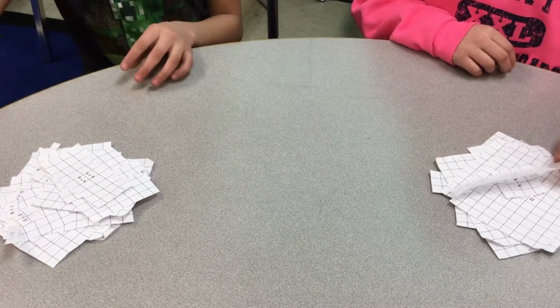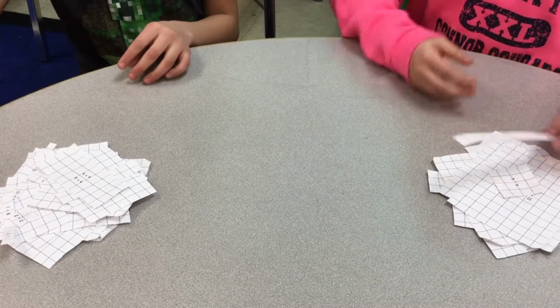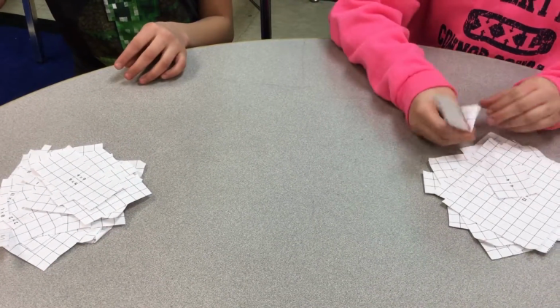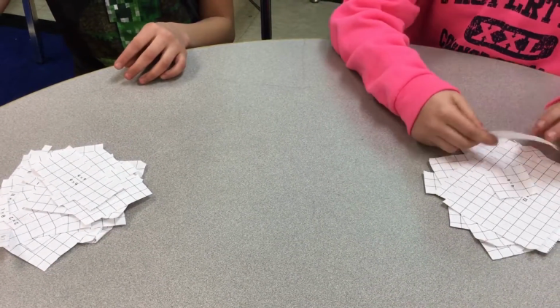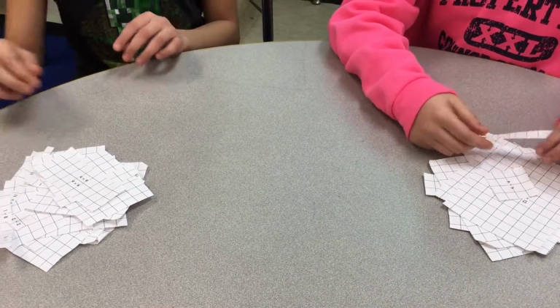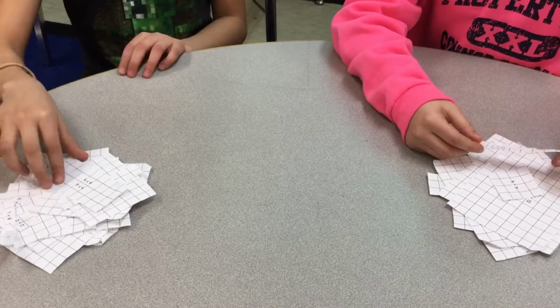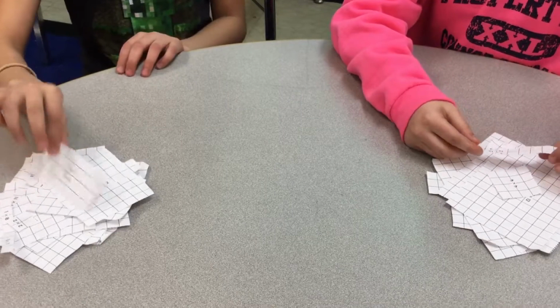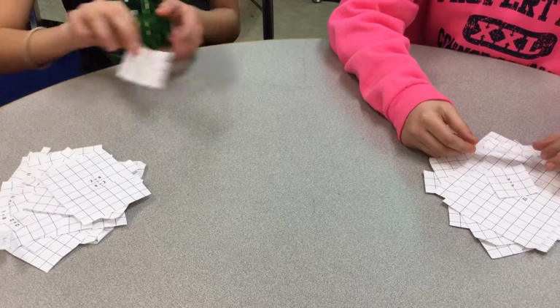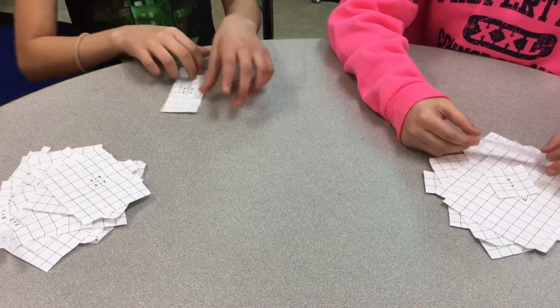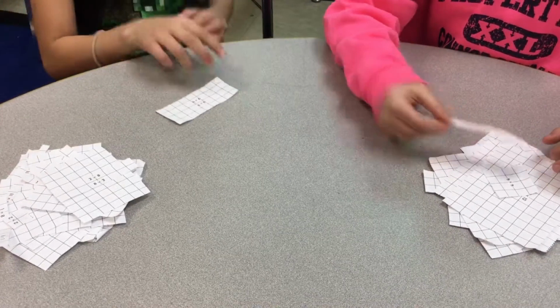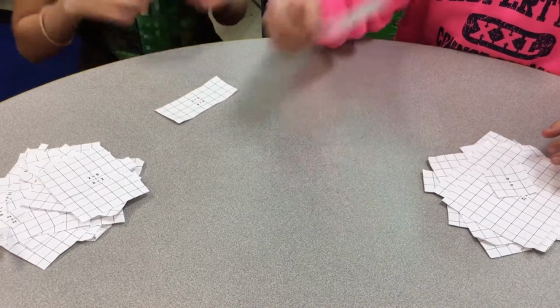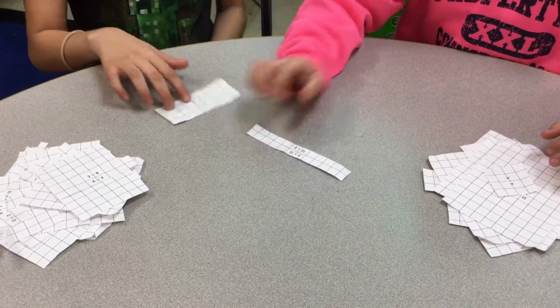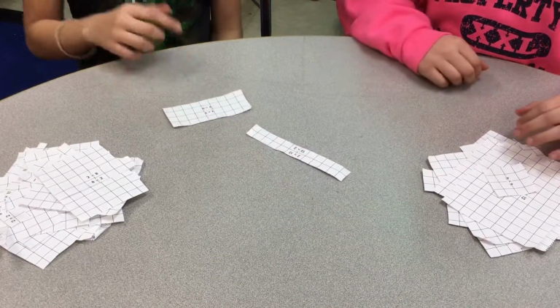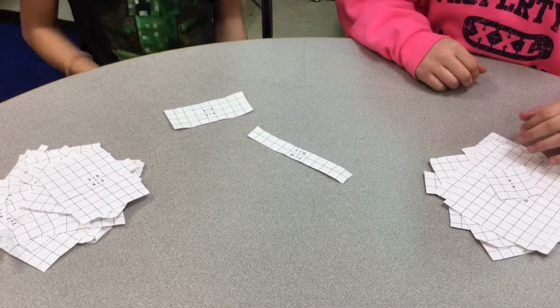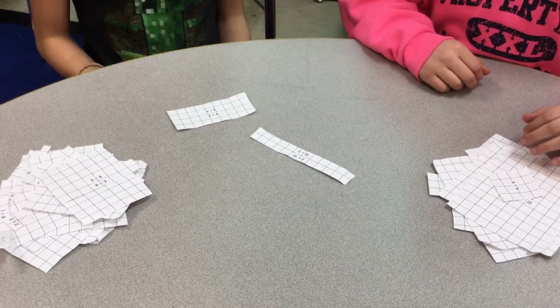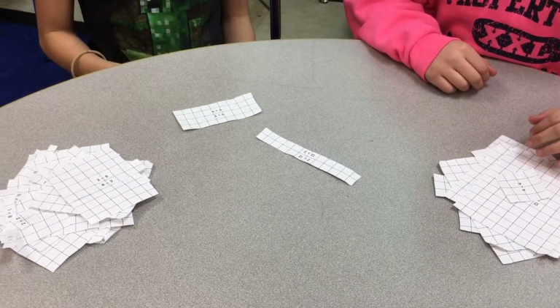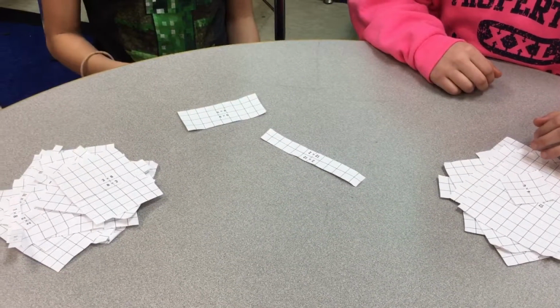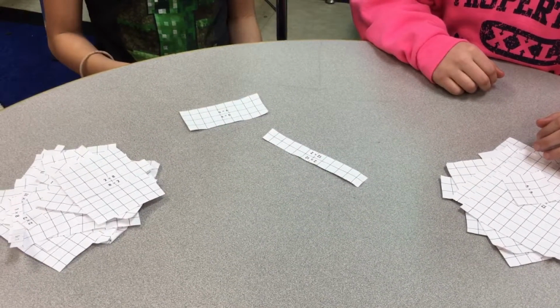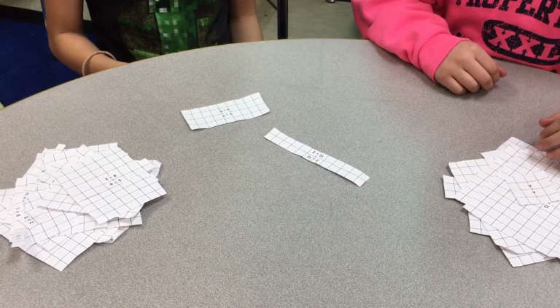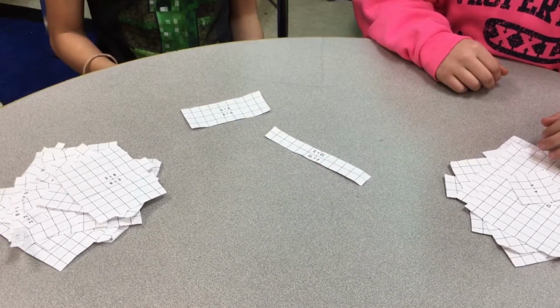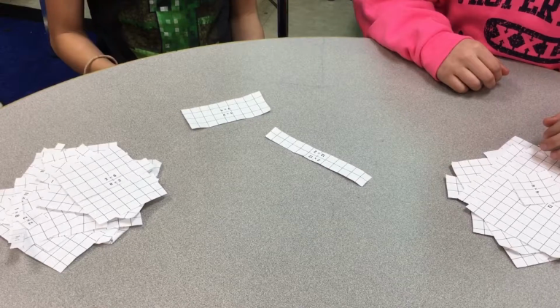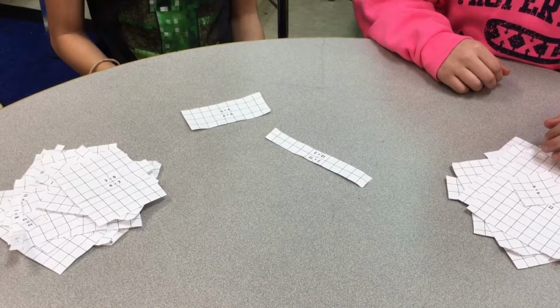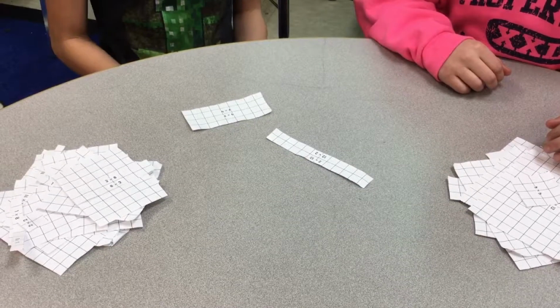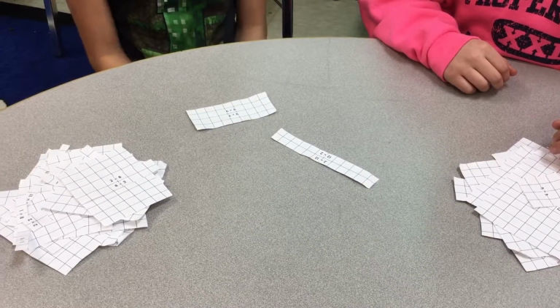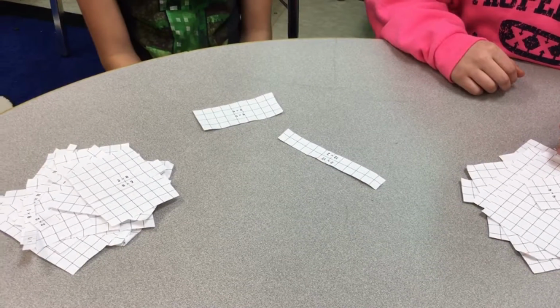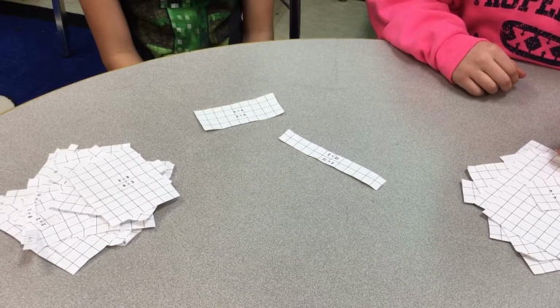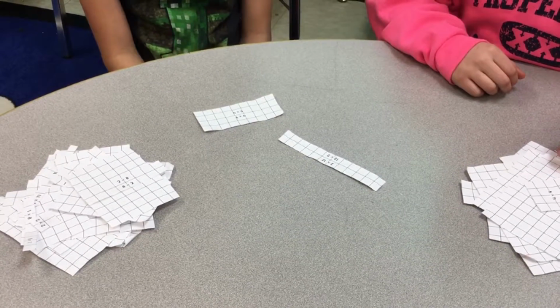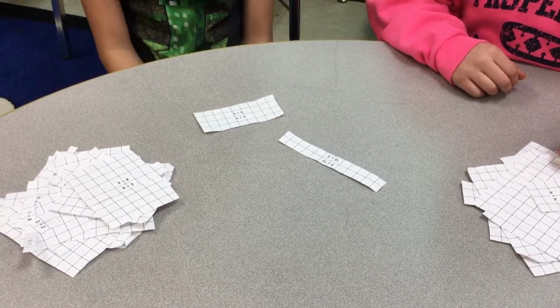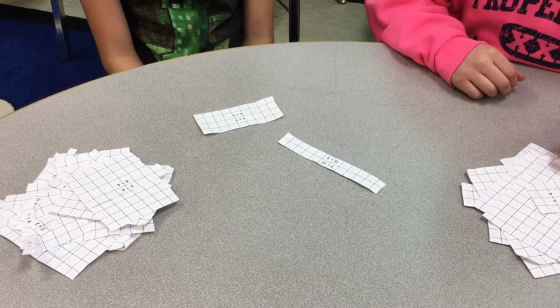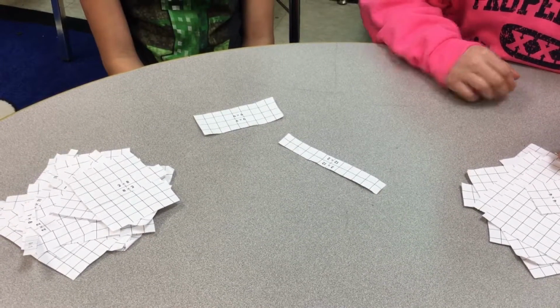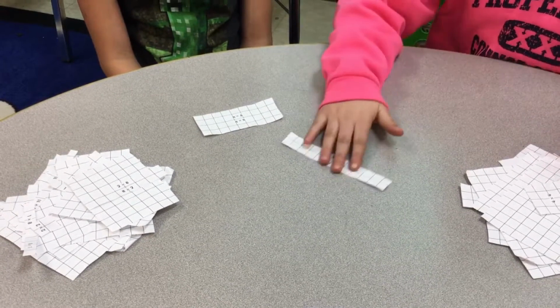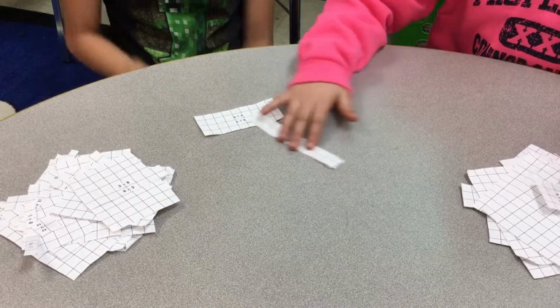Let's play again. 3, 2, 1, shoot. 24. 36. She got it.